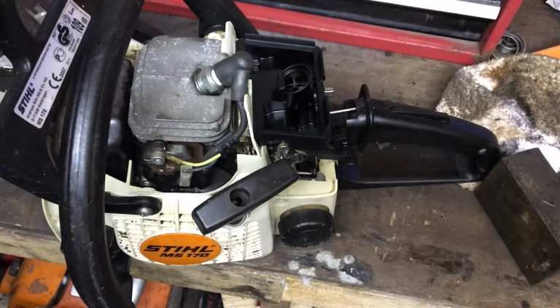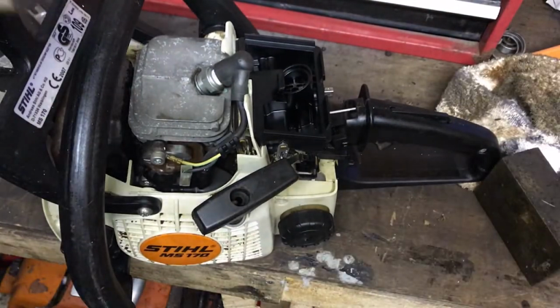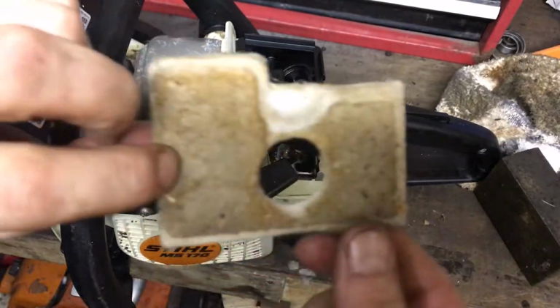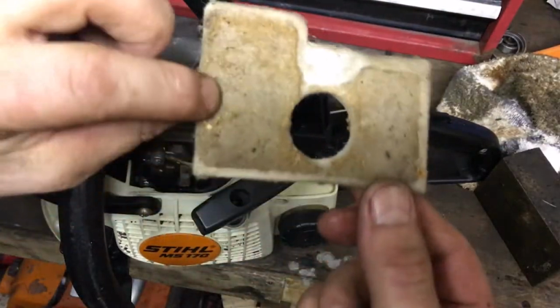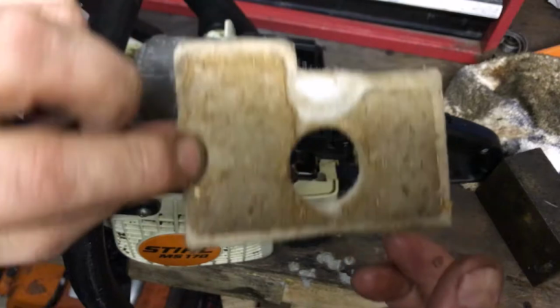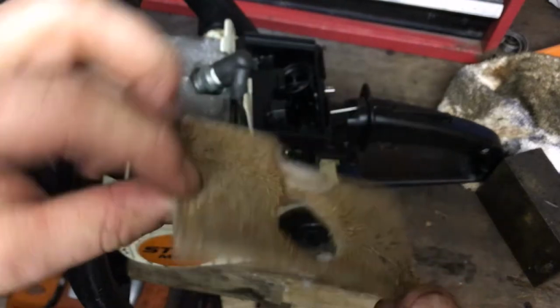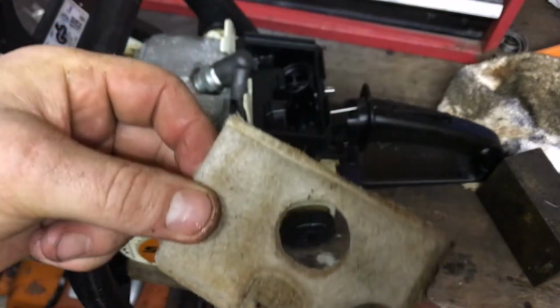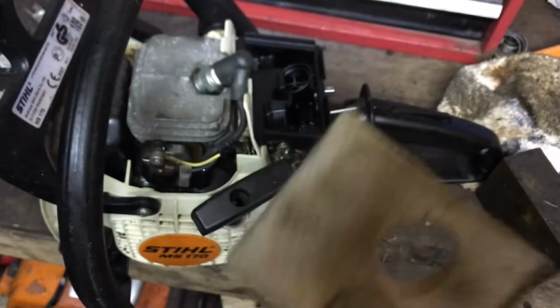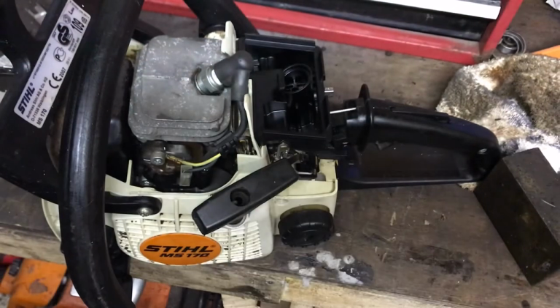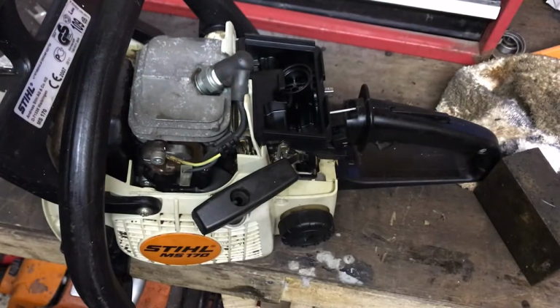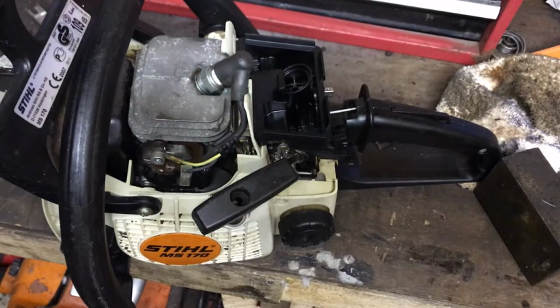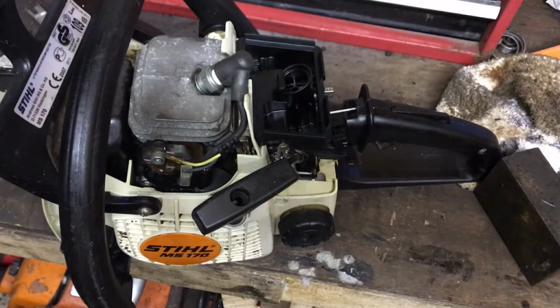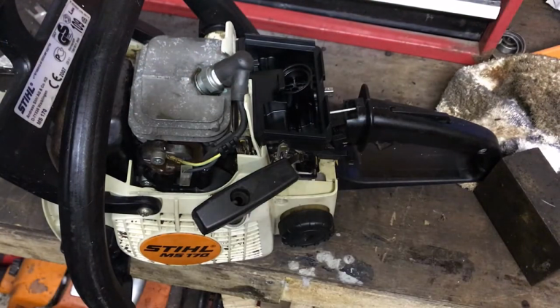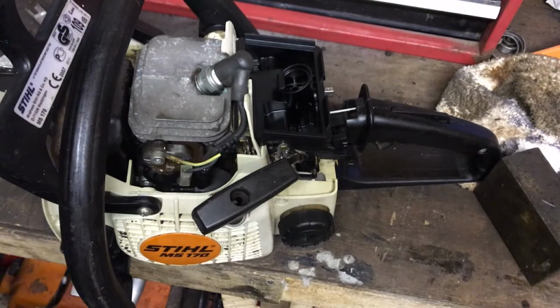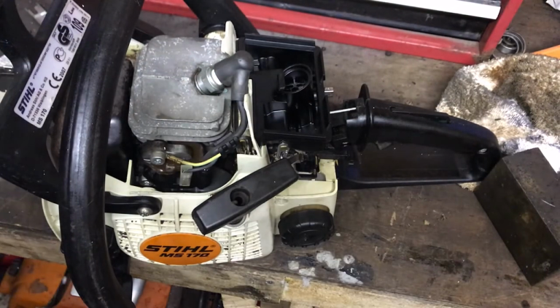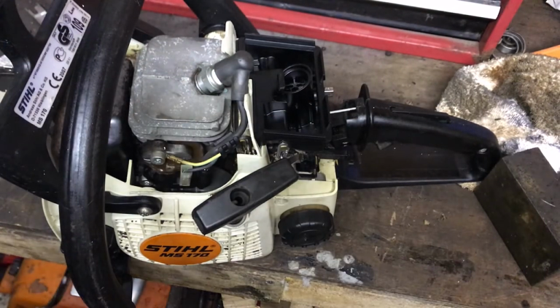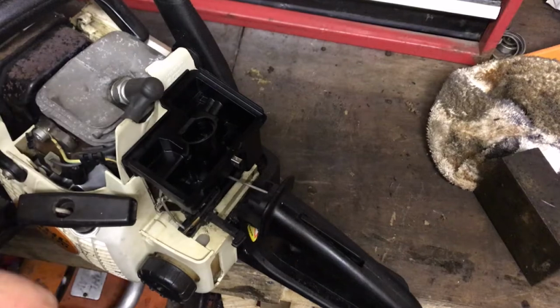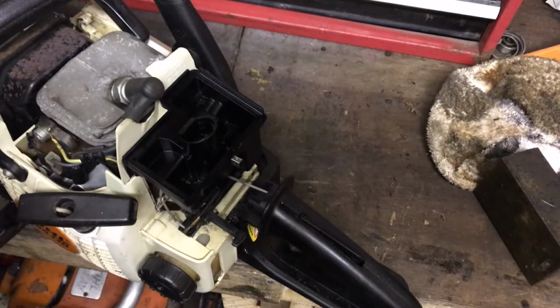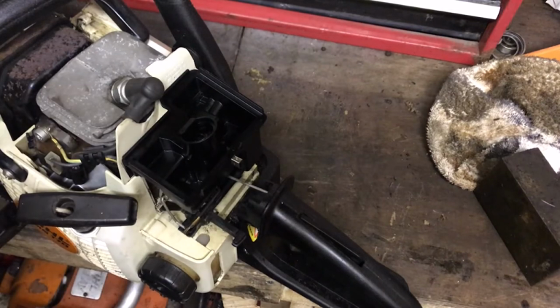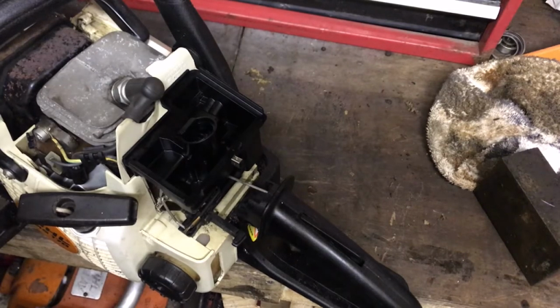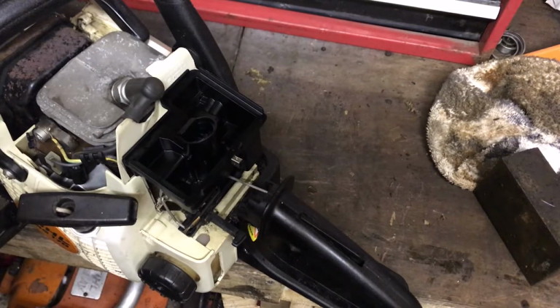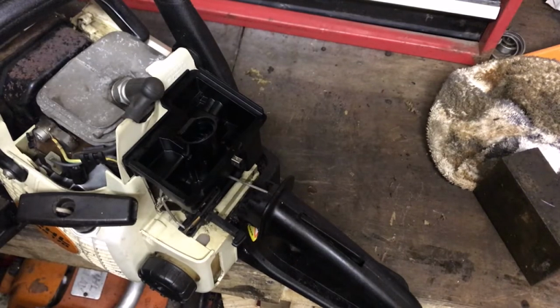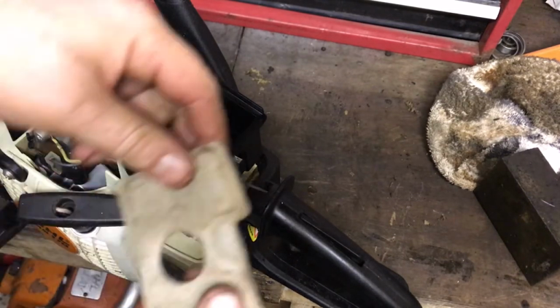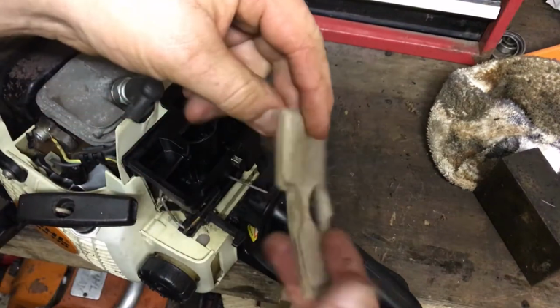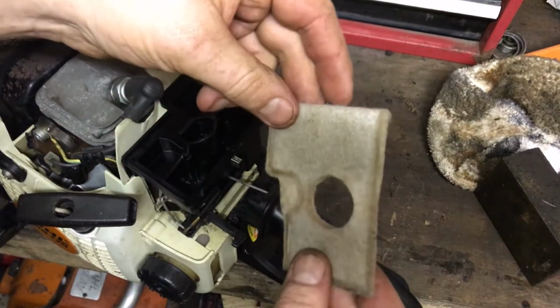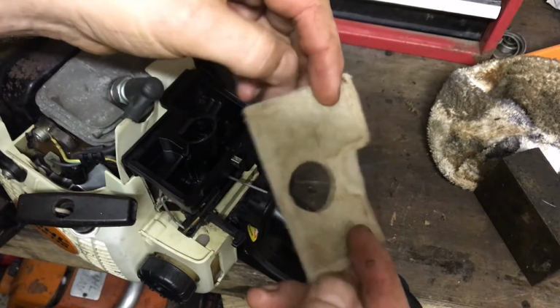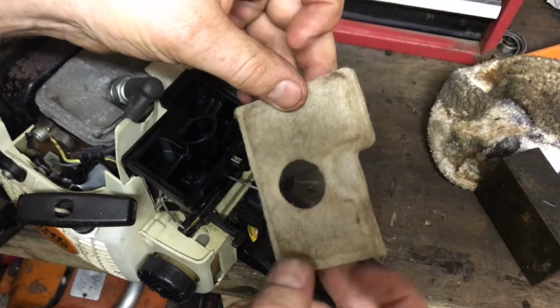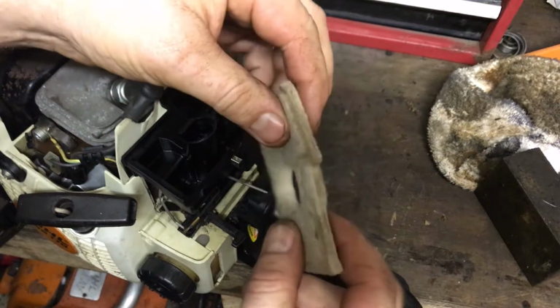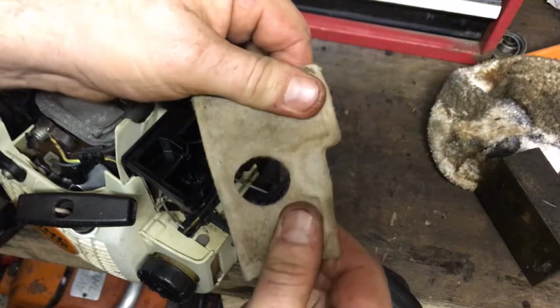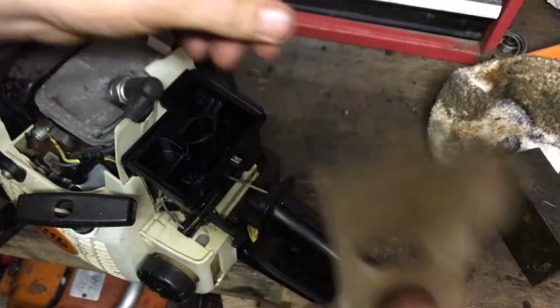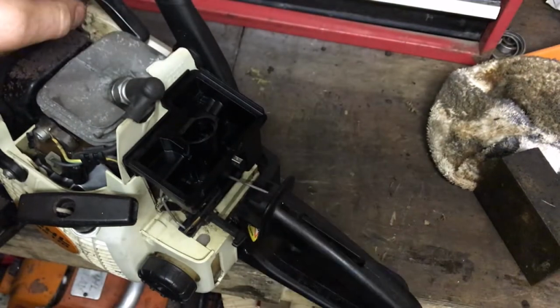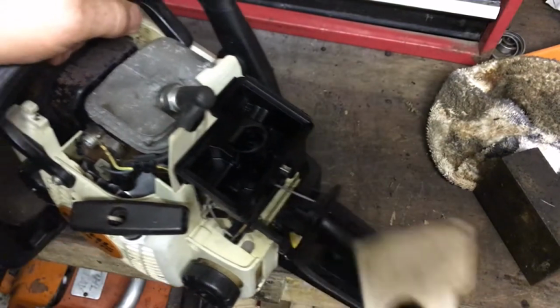The air filter was quite dirty on one side - give that a blow off. It cleaned up quite well, there wasn't that much debris in there.